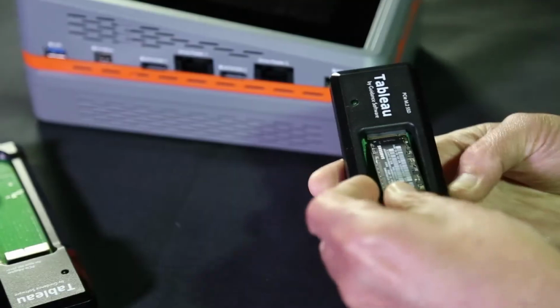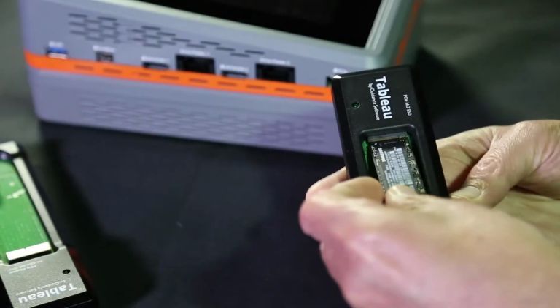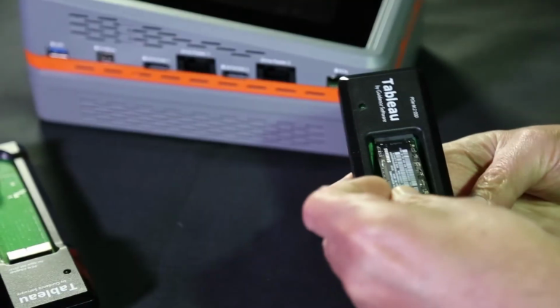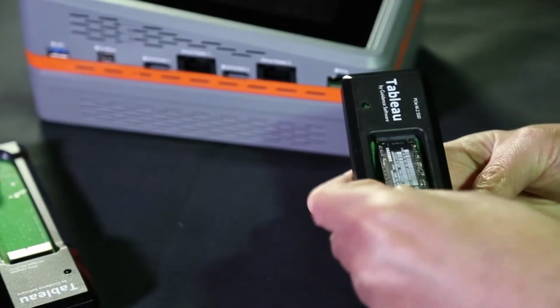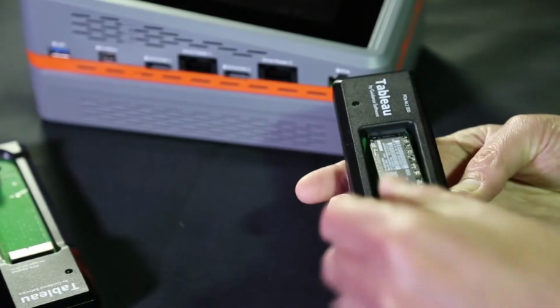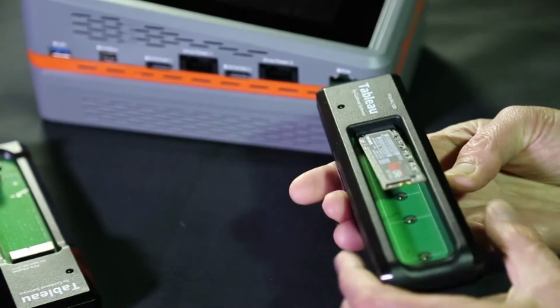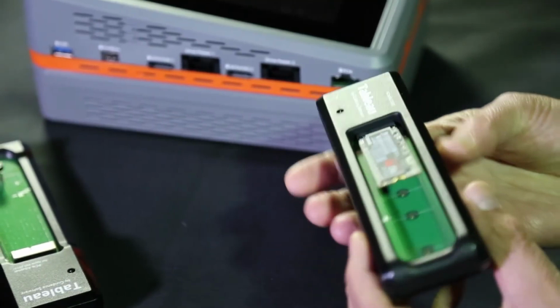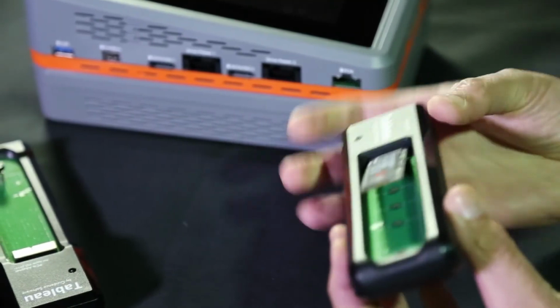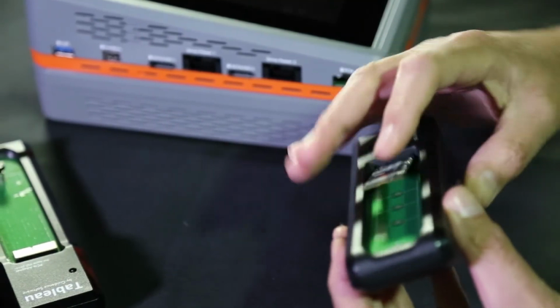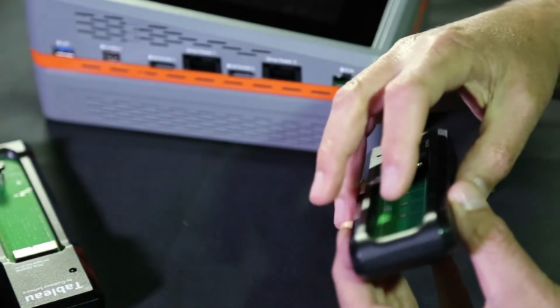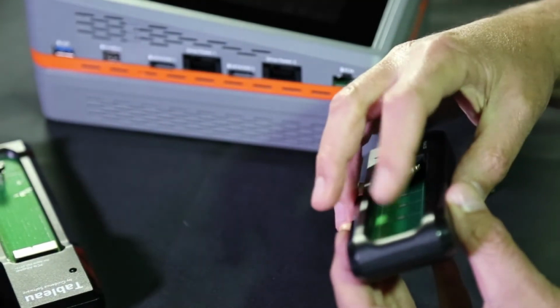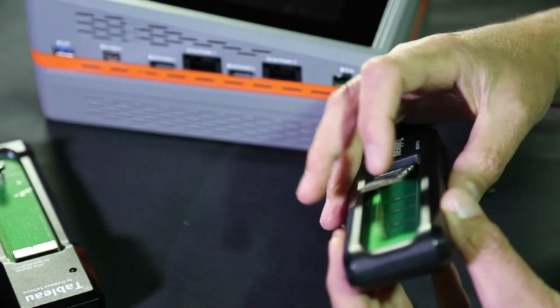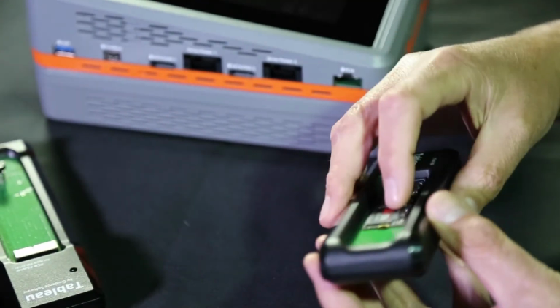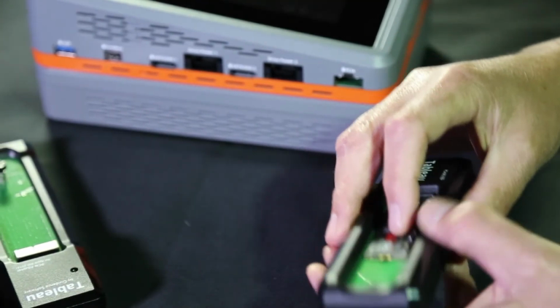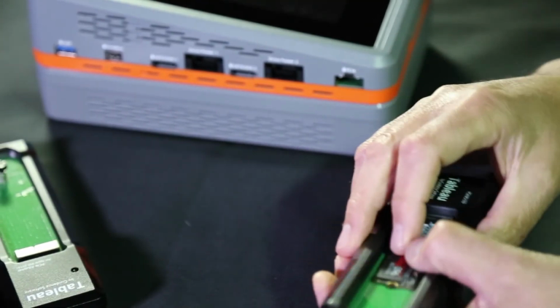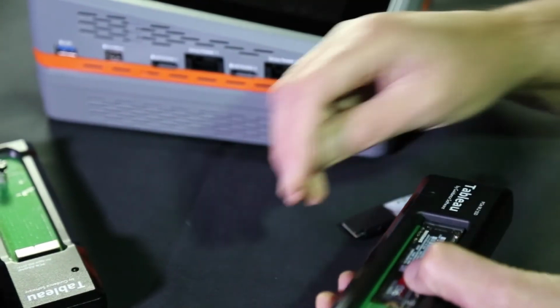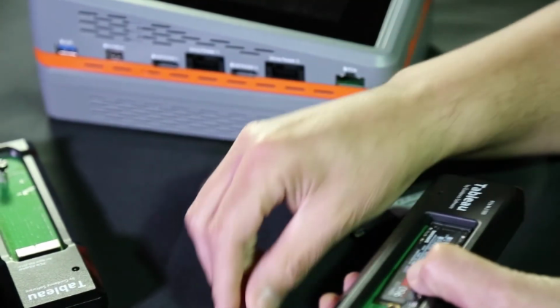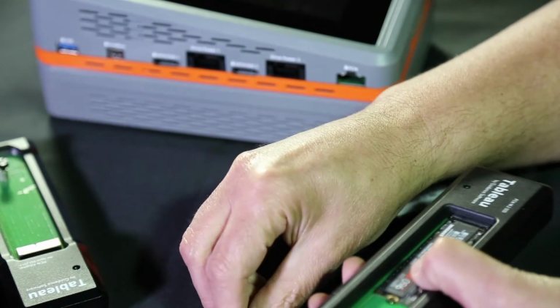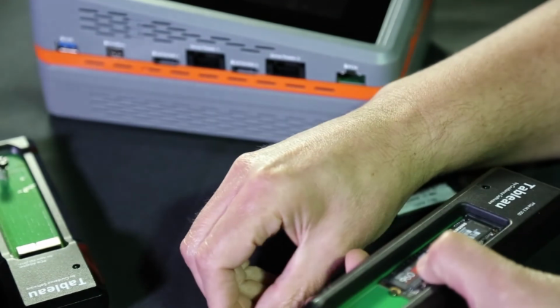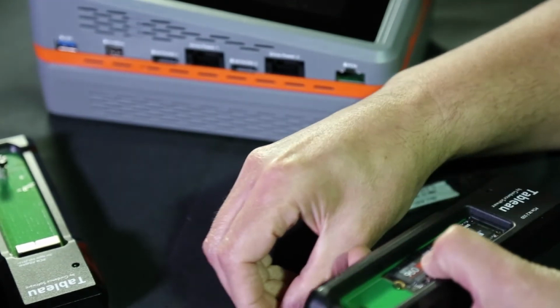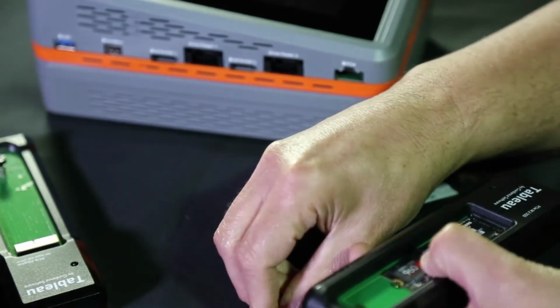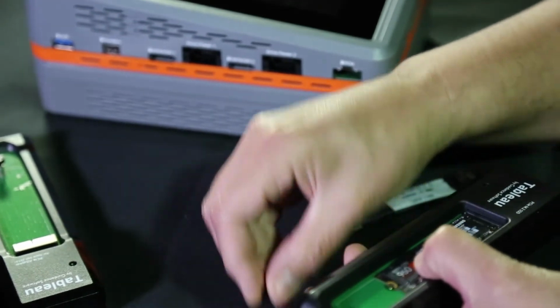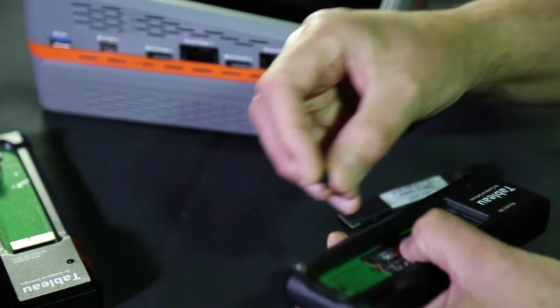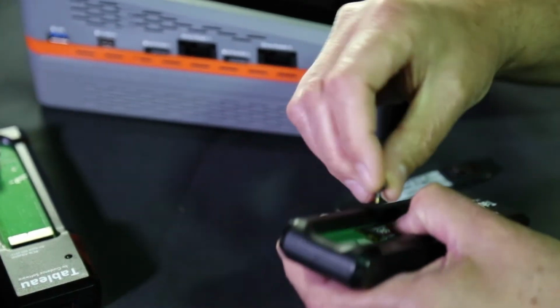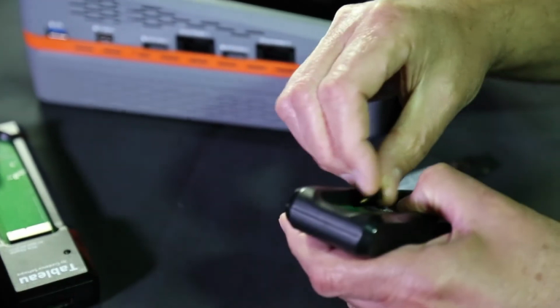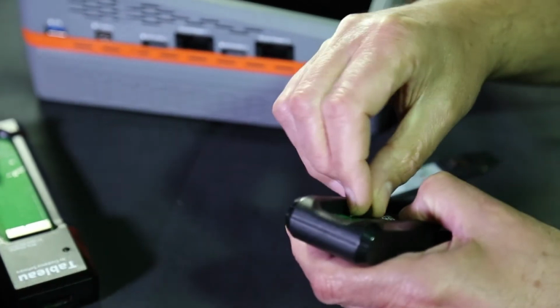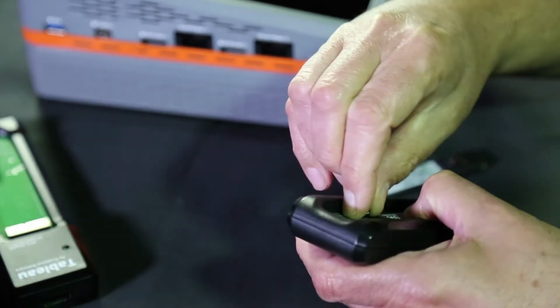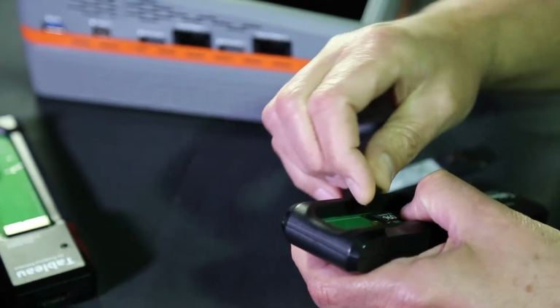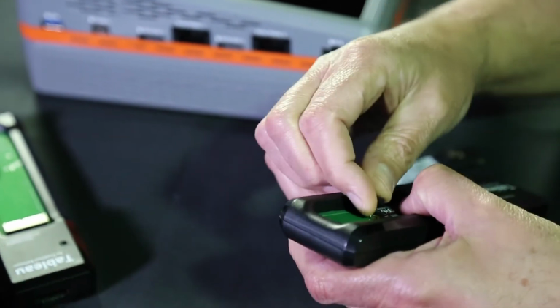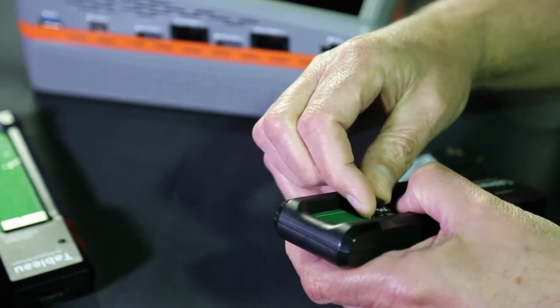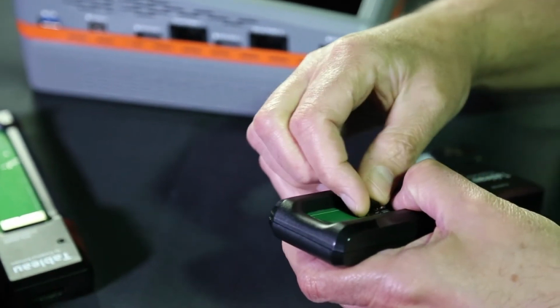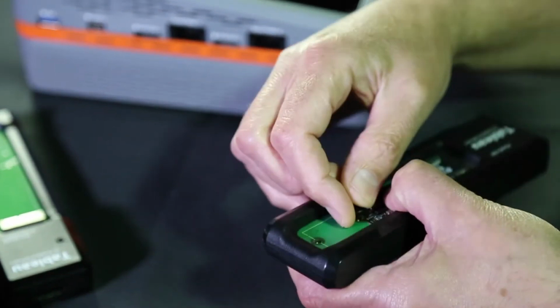Using the proper PCIe M.2 SSD adapter, gently insert the SSD. Use the thumb screw to lock the SSD drive in the adapter.